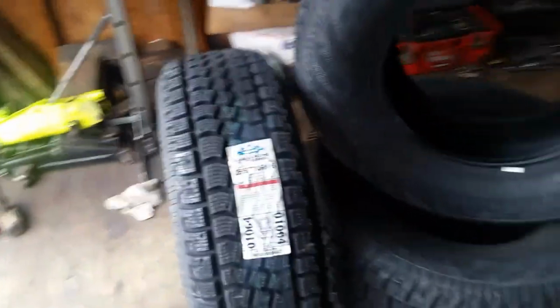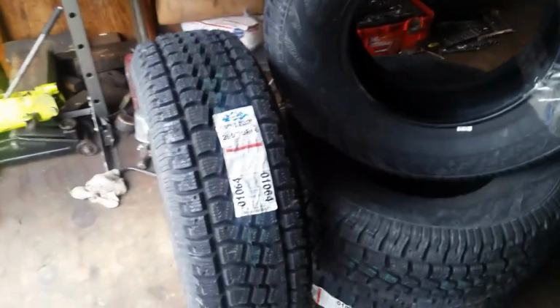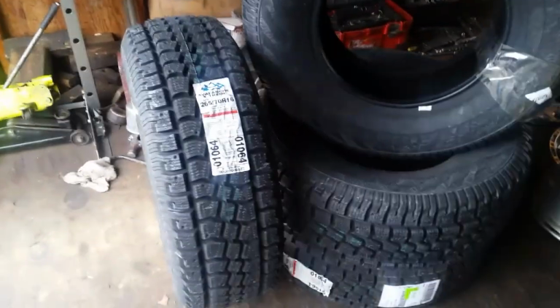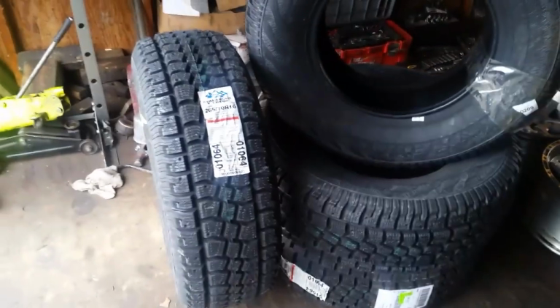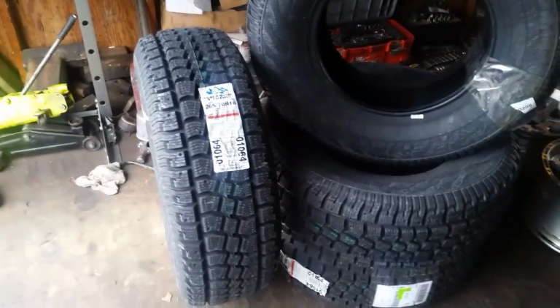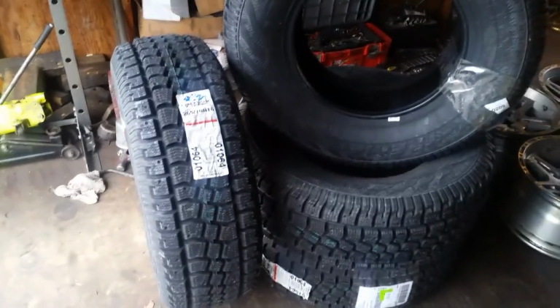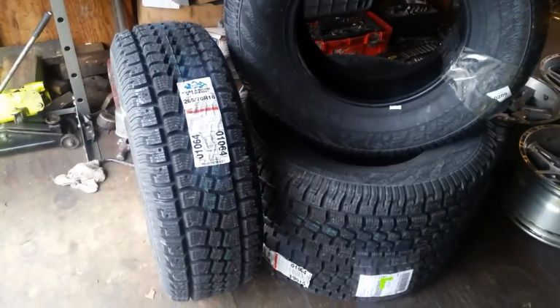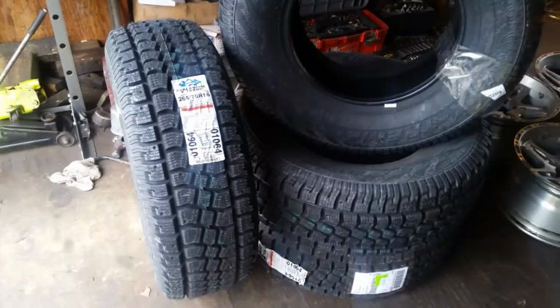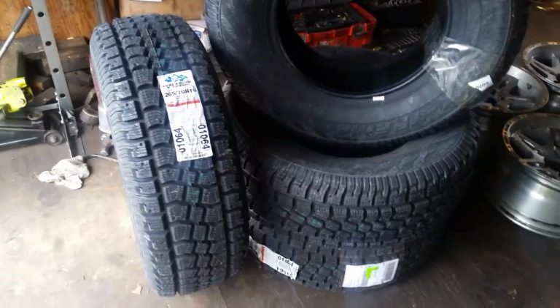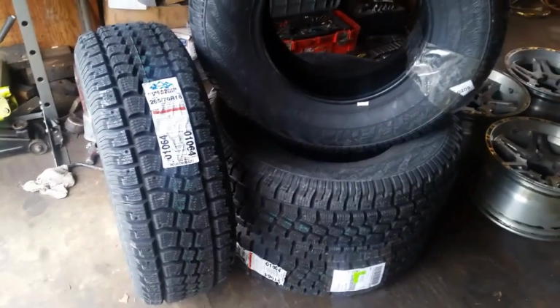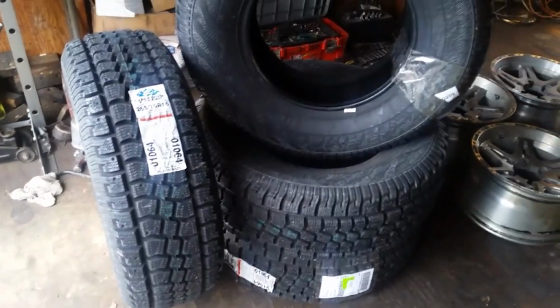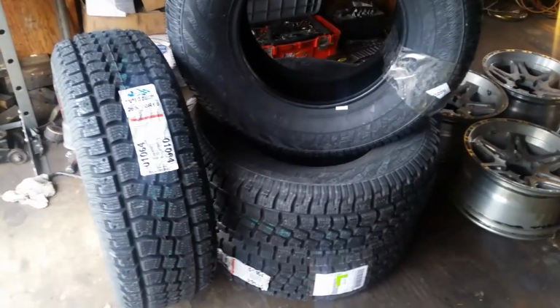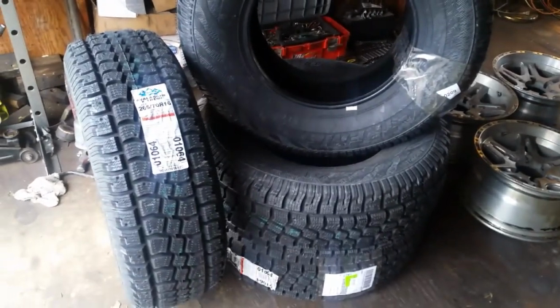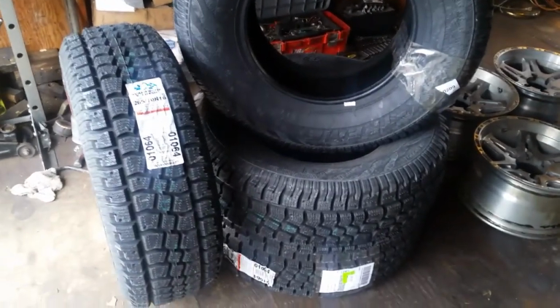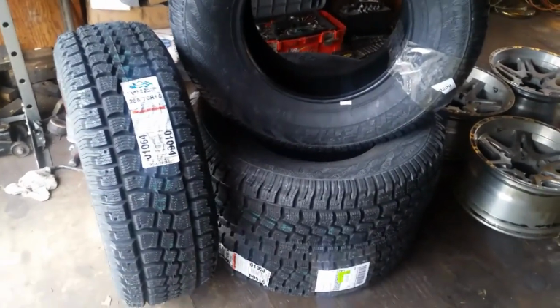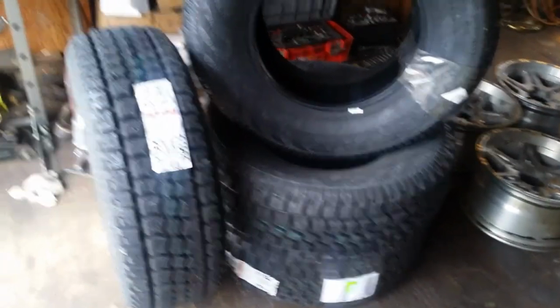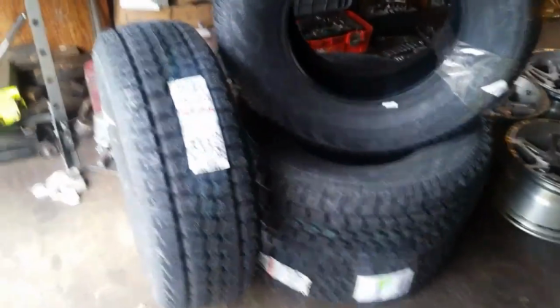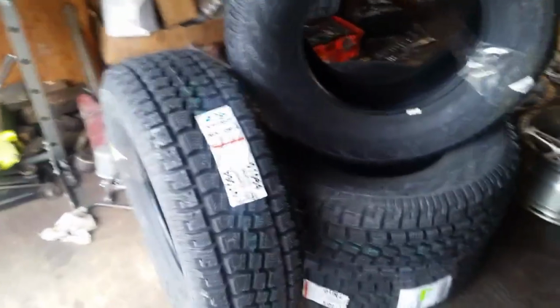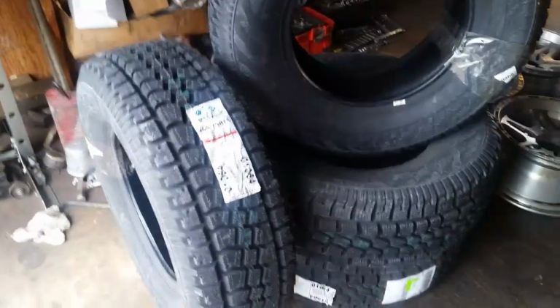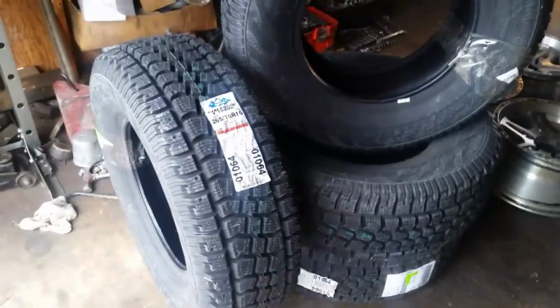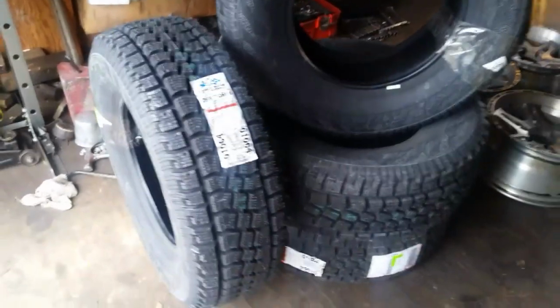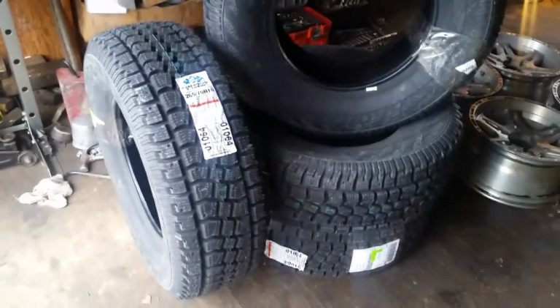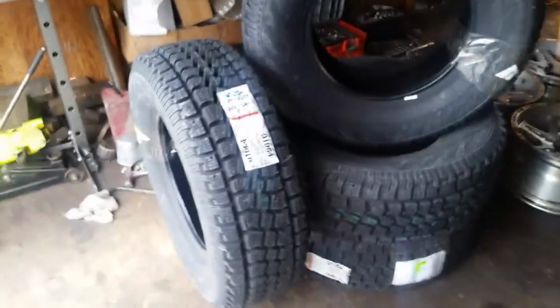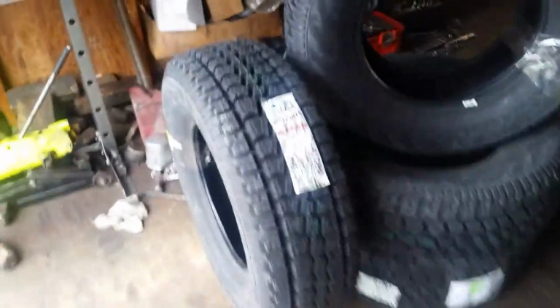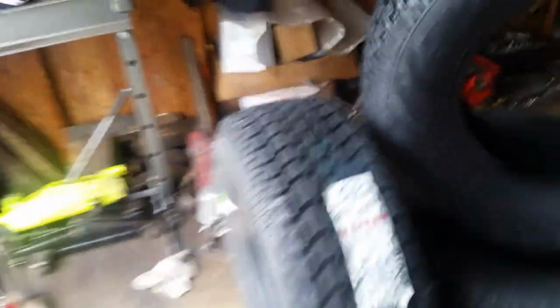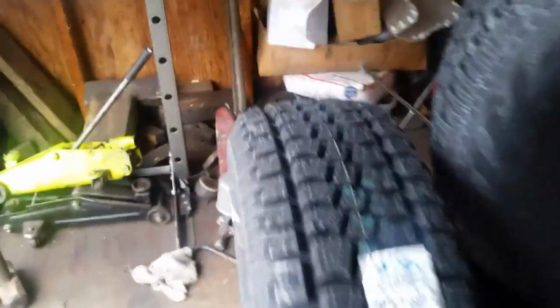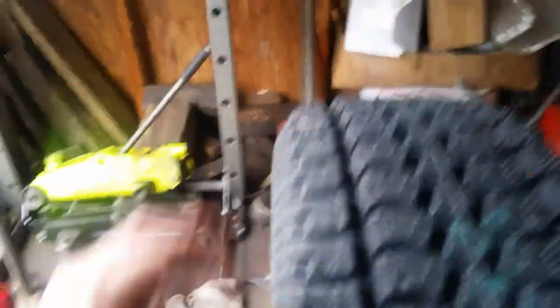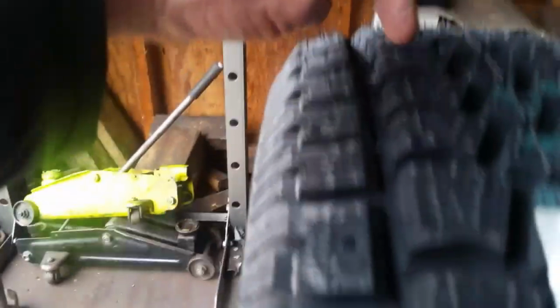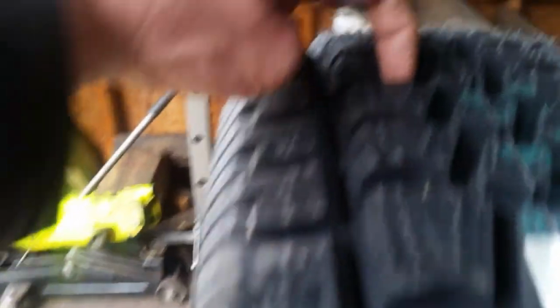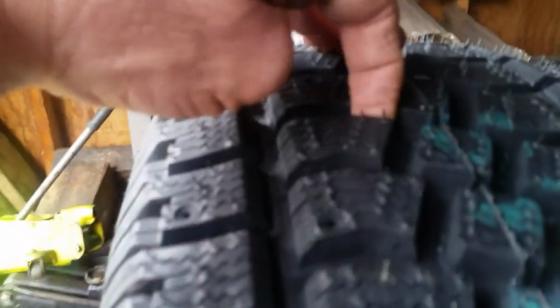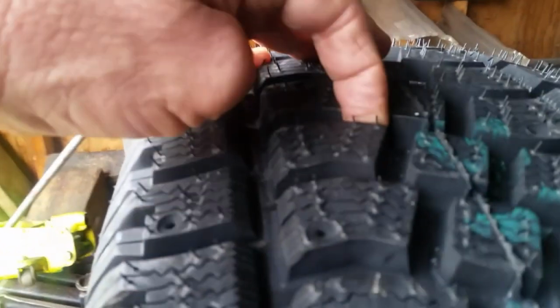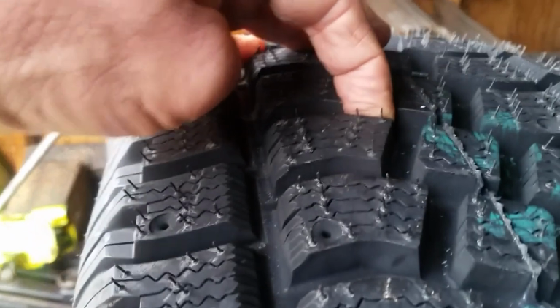I'll be back here in a few days — we'll drive it, get them mounted, and let you know what I think. They should ride pretty nice. The reviews have been pretty good on them, and these treads — it's probably a half inch deep.